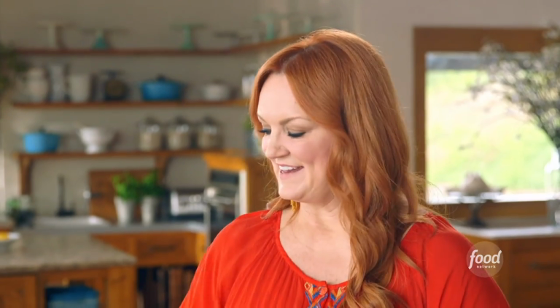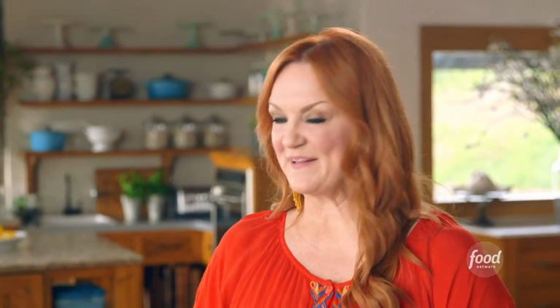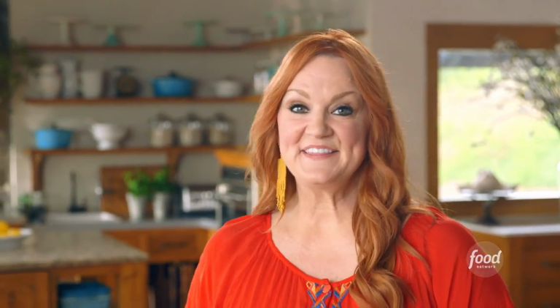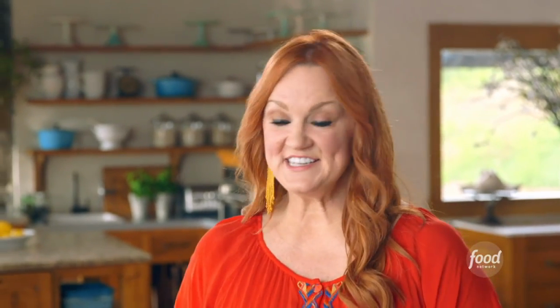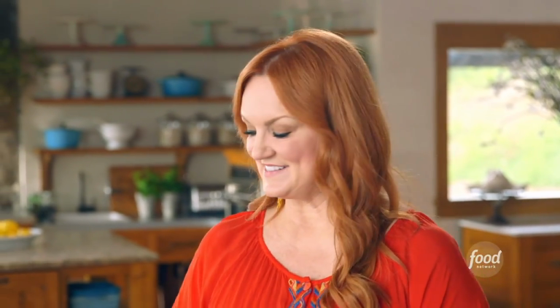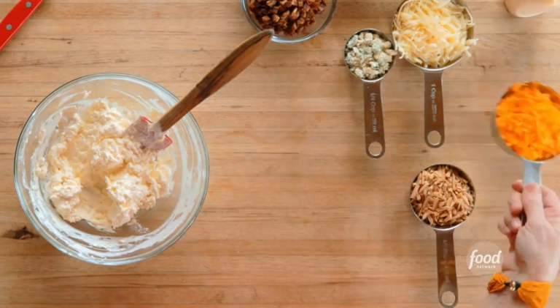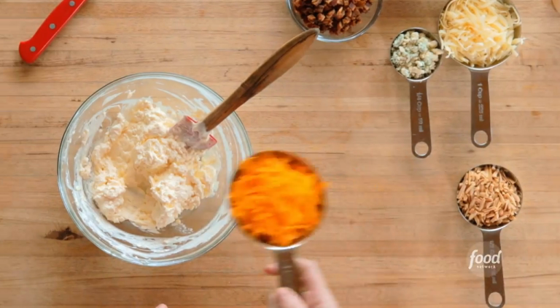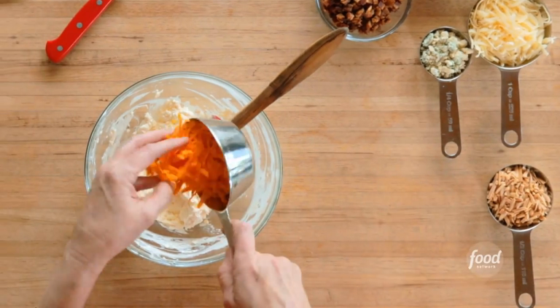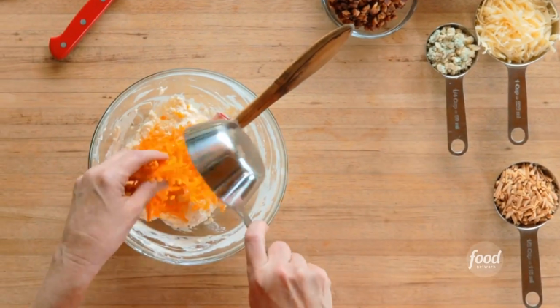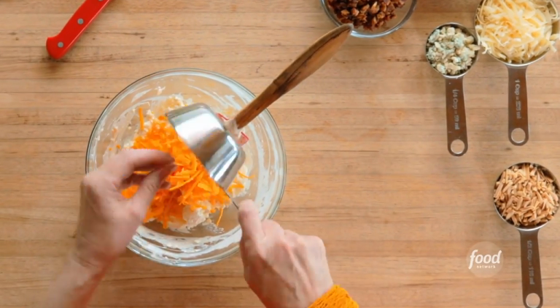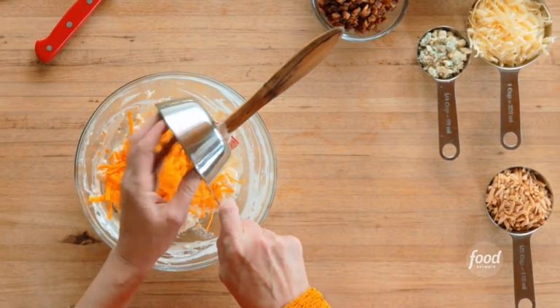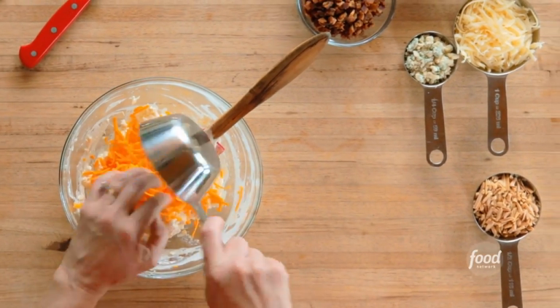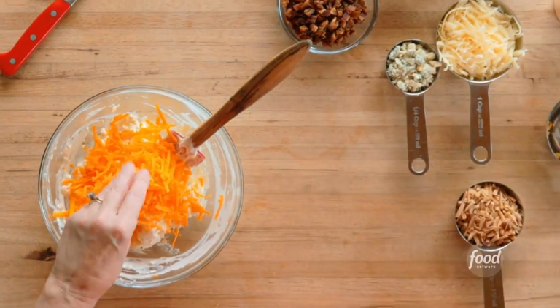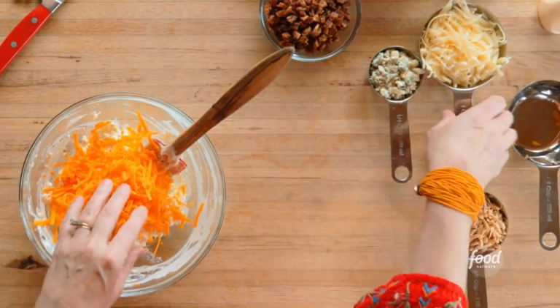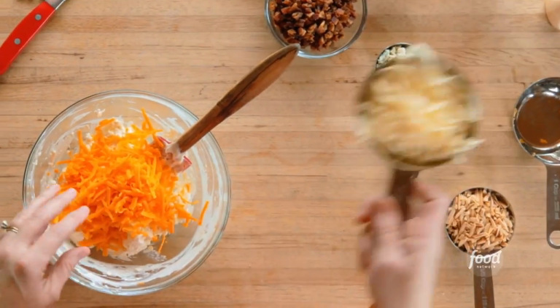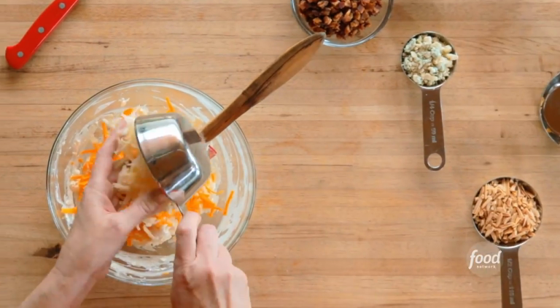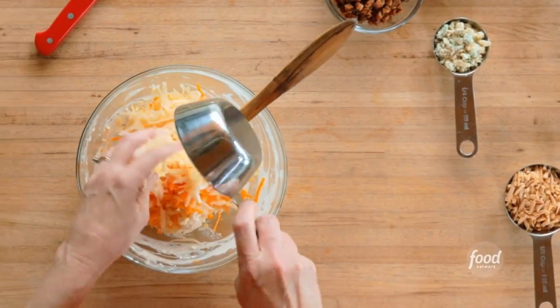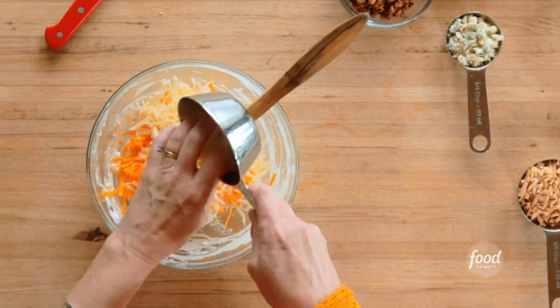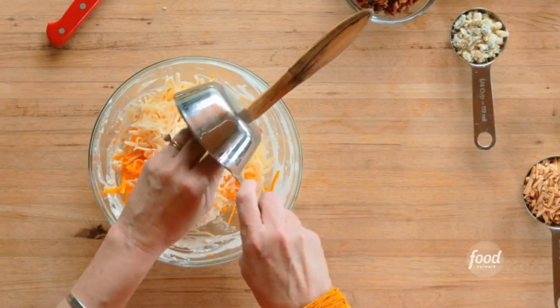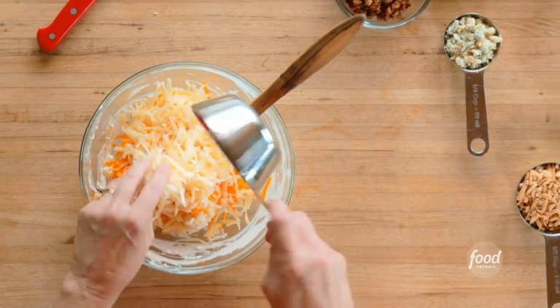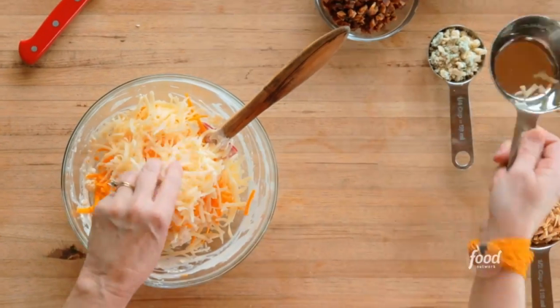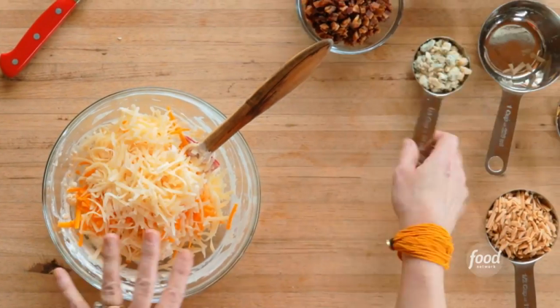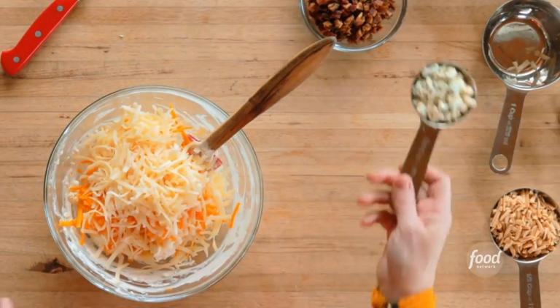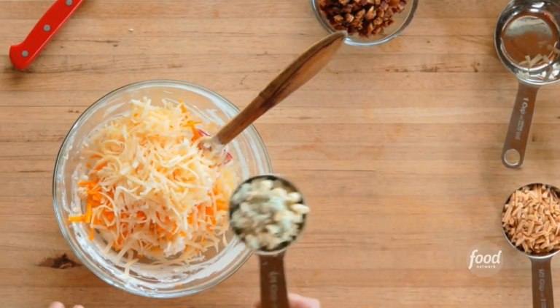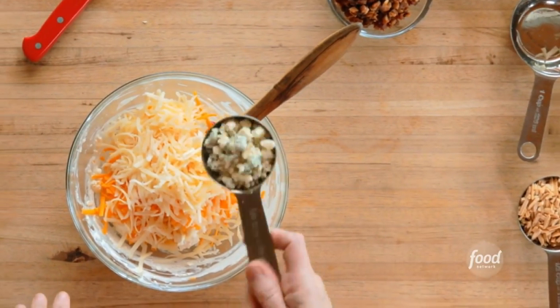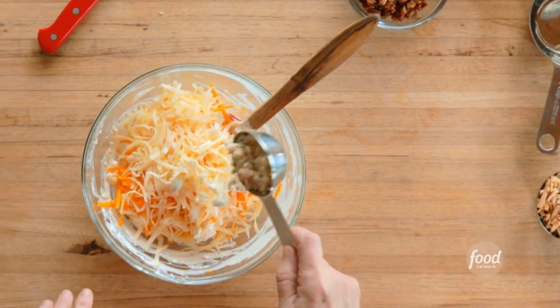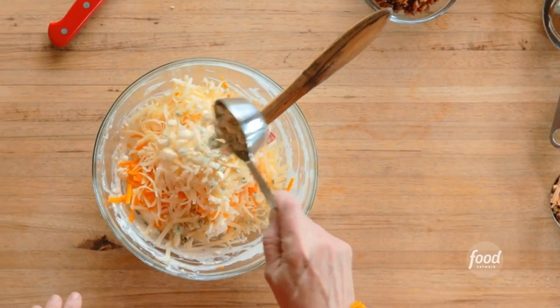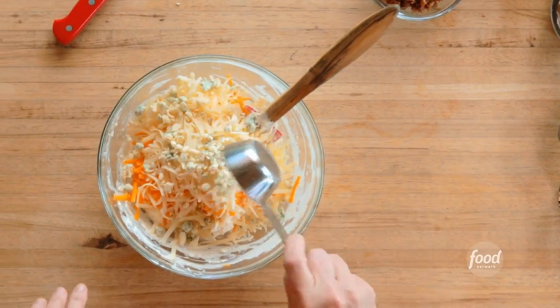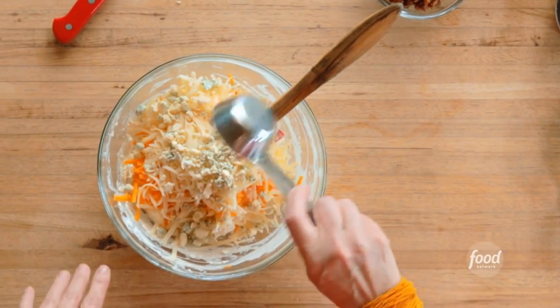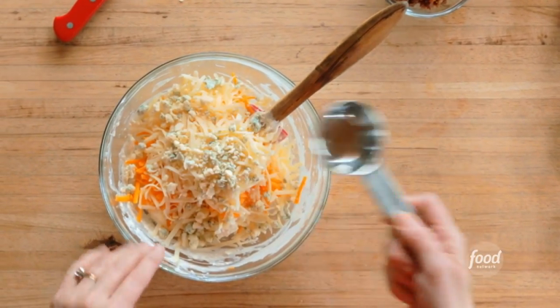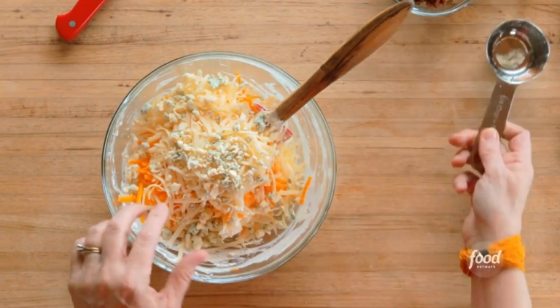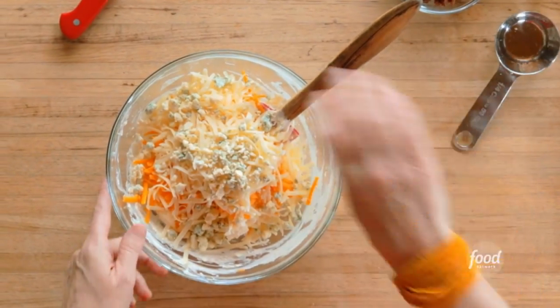Now I'll add the cheeses: one cup sharp cheddar, one cup grated Swiss, and a quarter cup blue cheese crumbles.